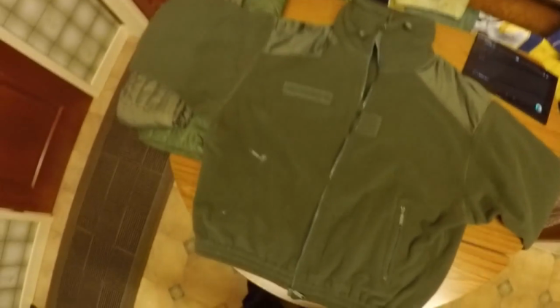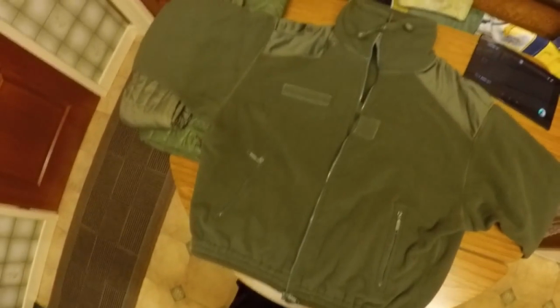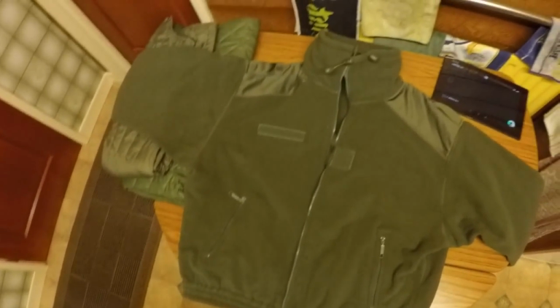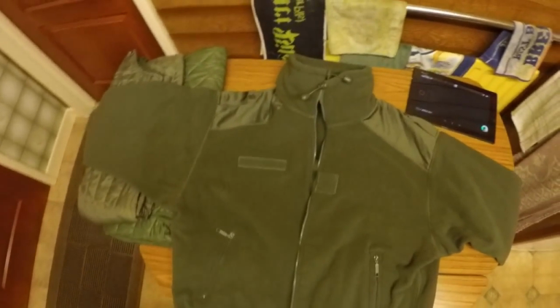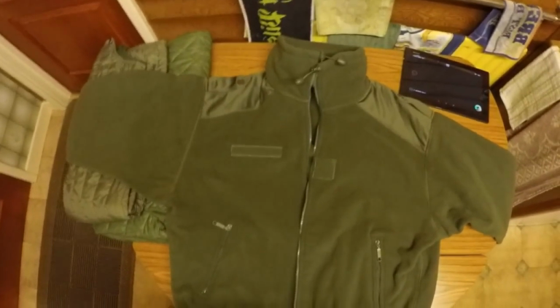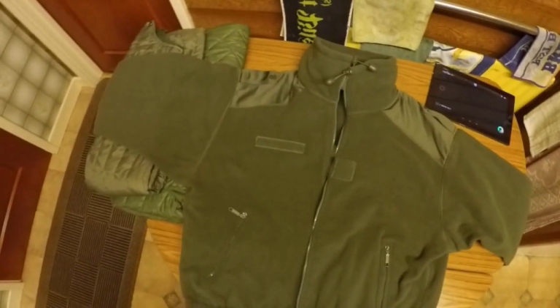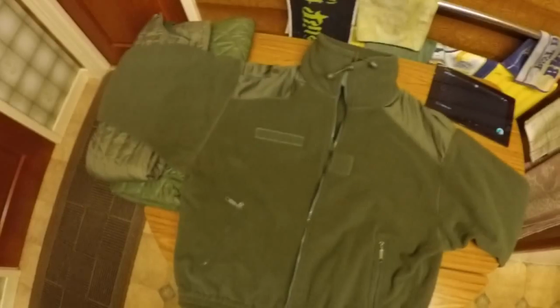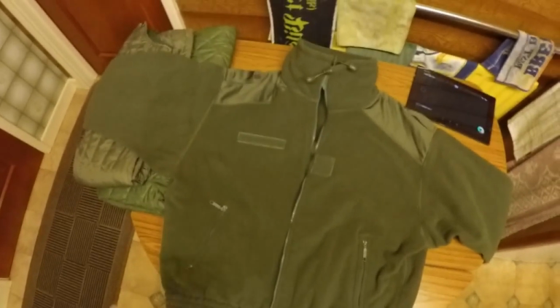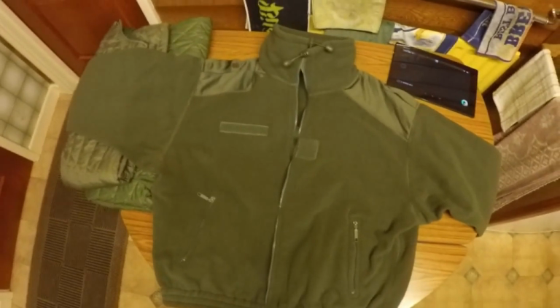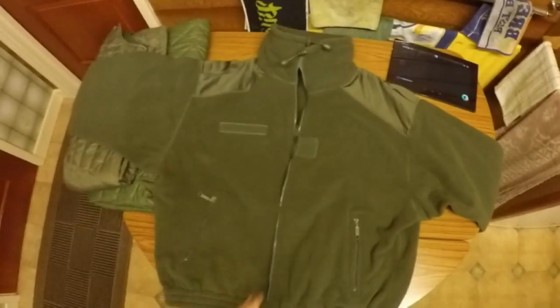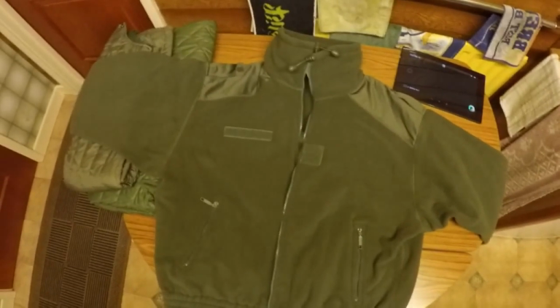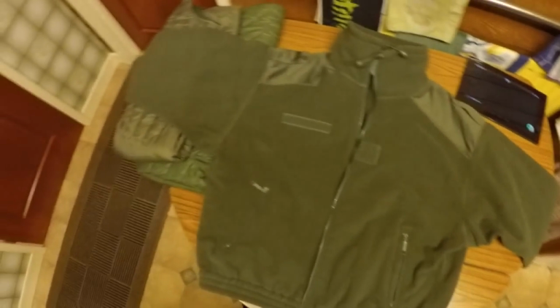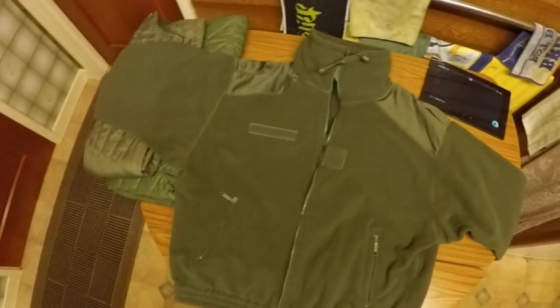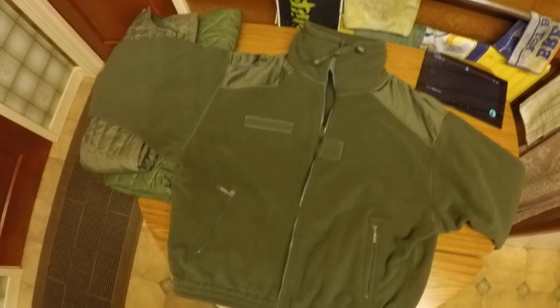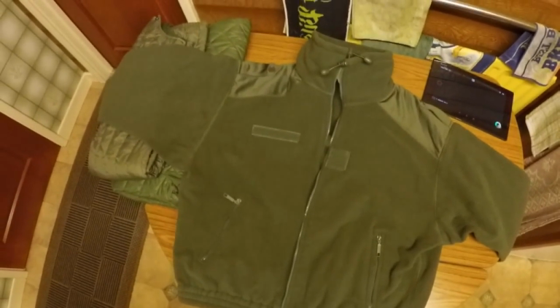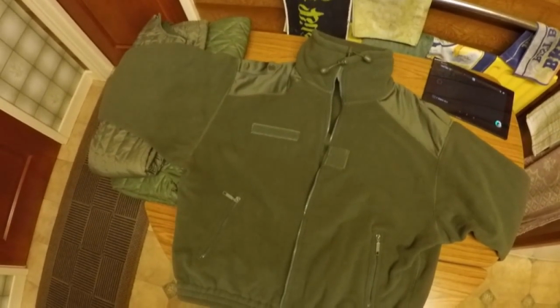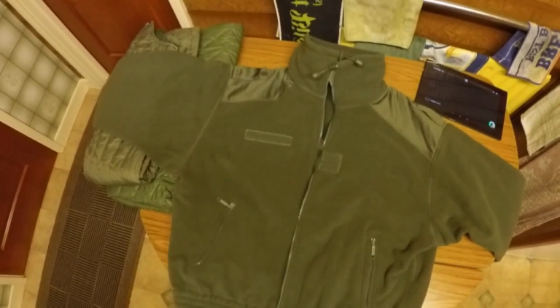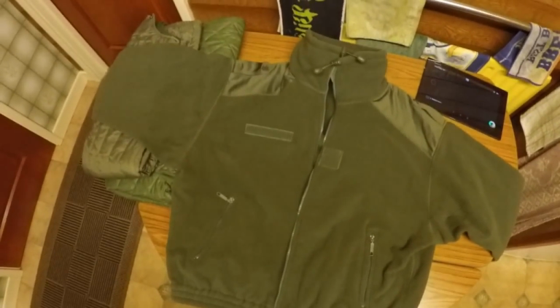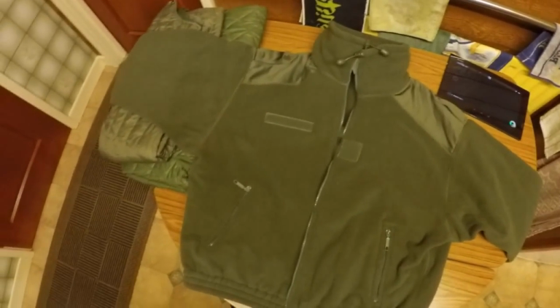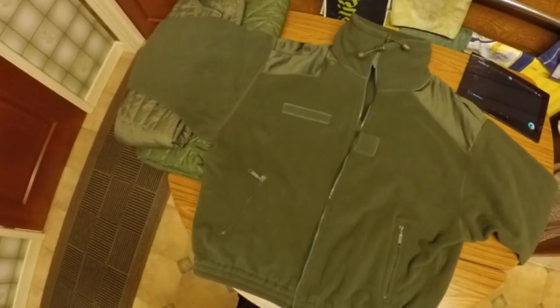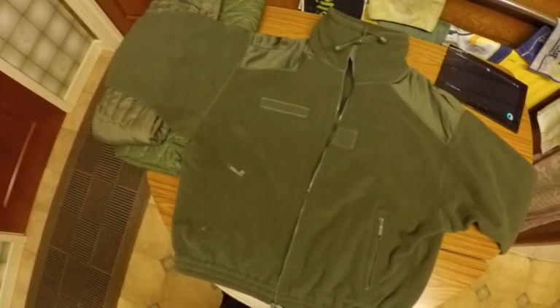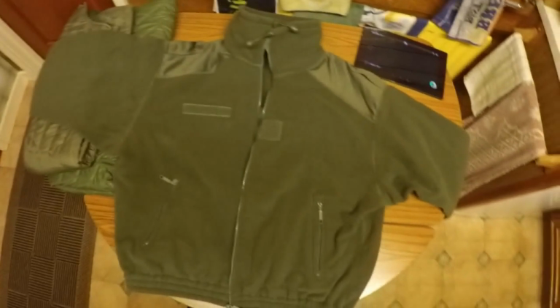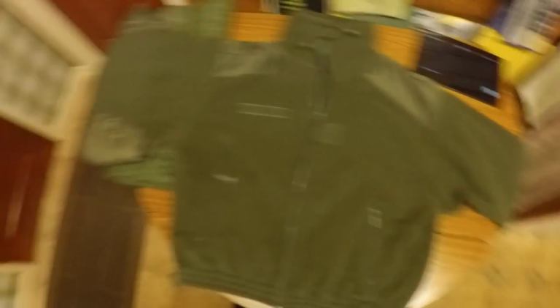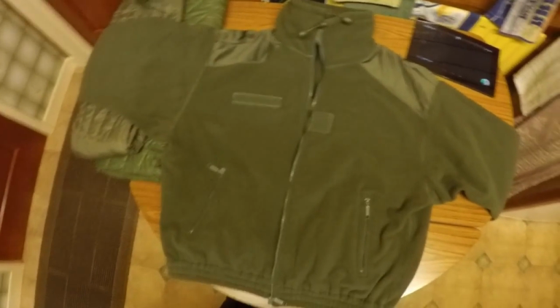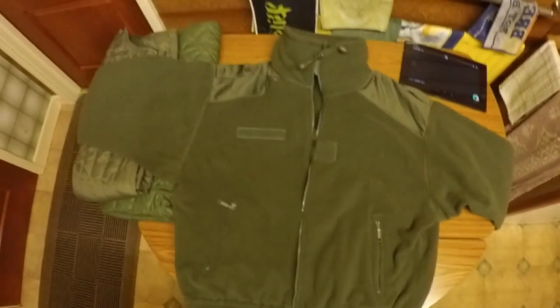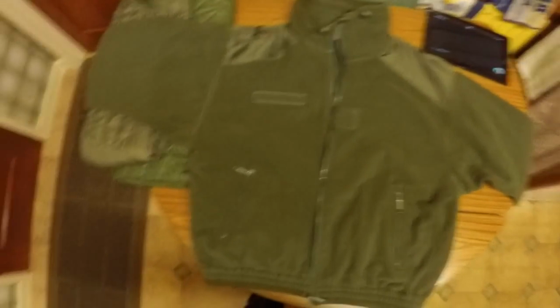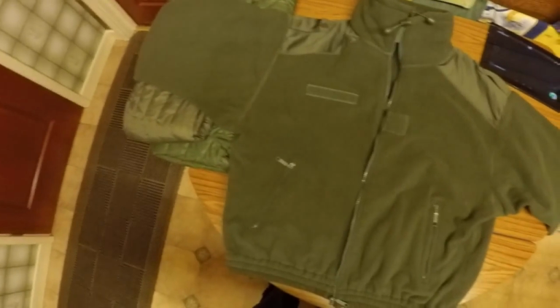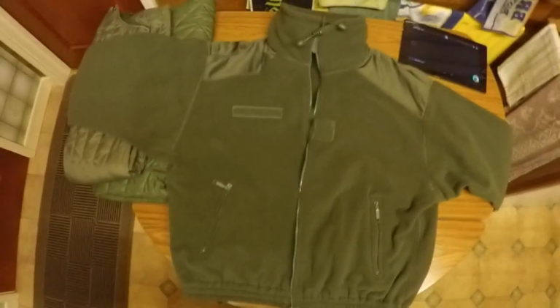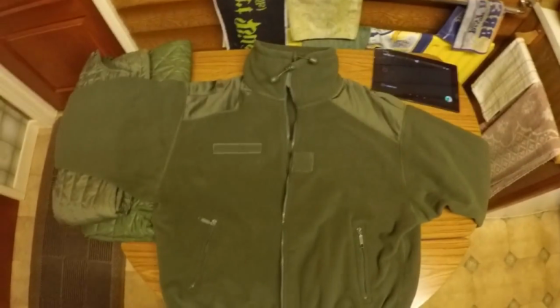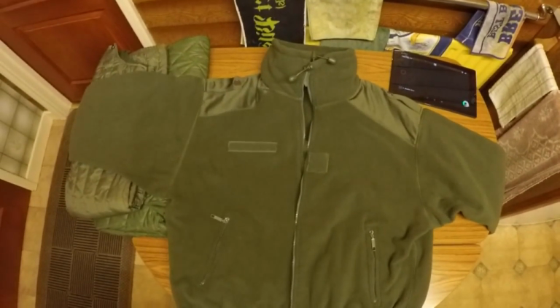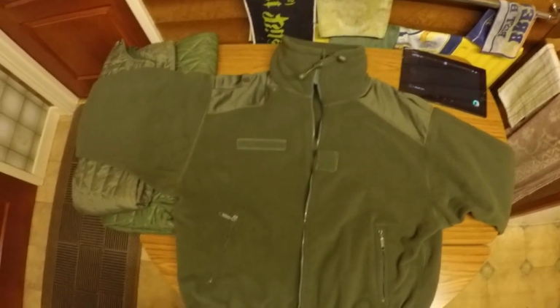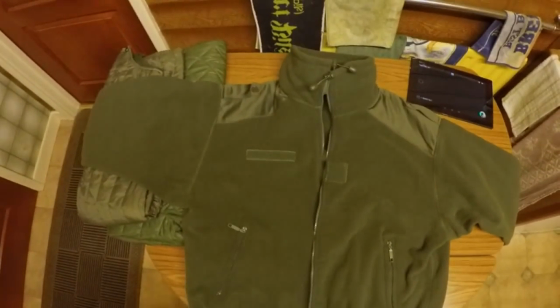A real quality item, guys — I can't tell you enough about this. It's brilliant, I'm really pleased with it. Alright guys, I think that's about it. I'll move on.